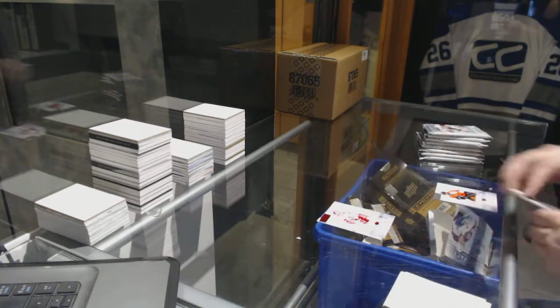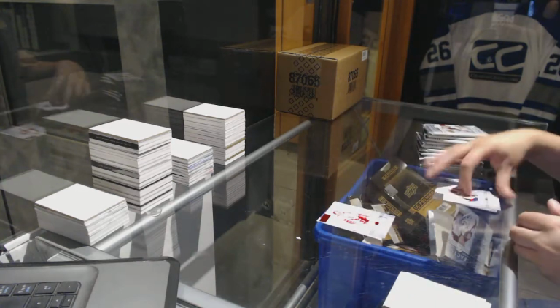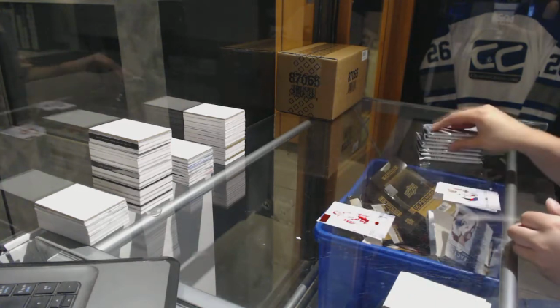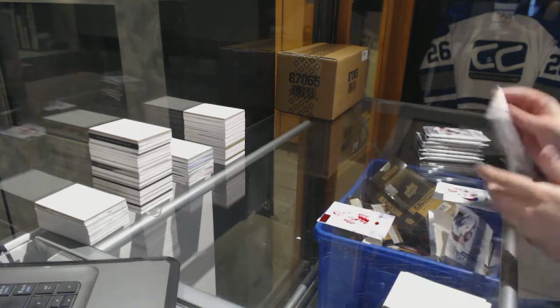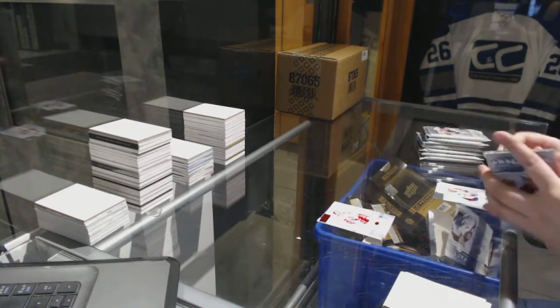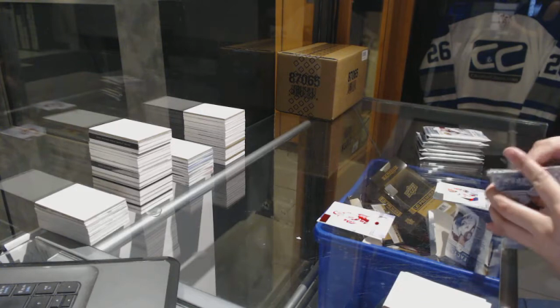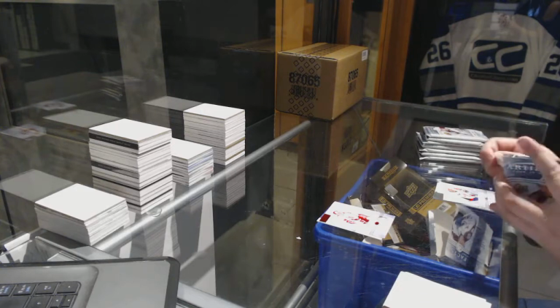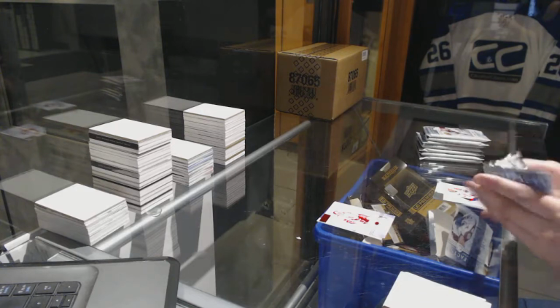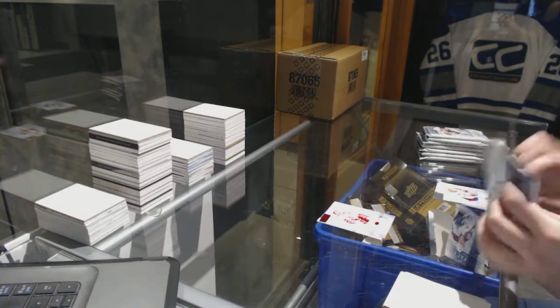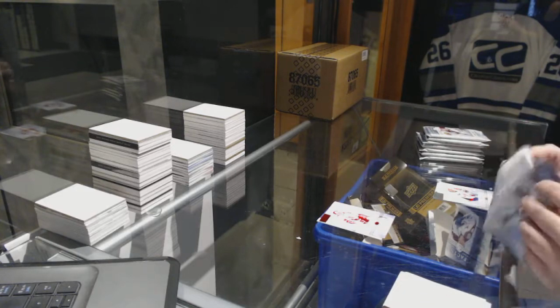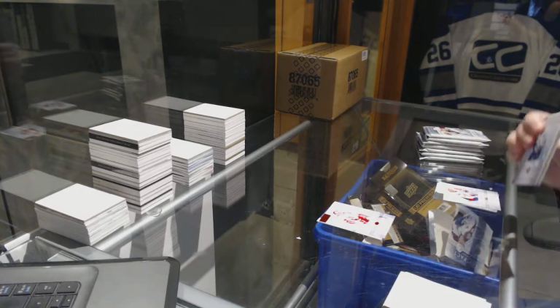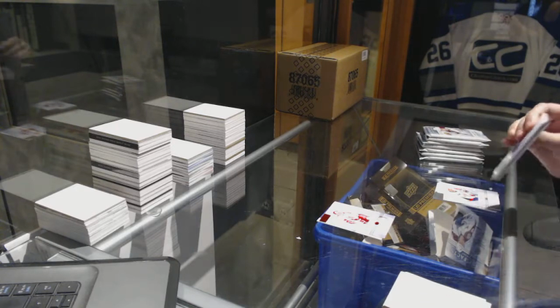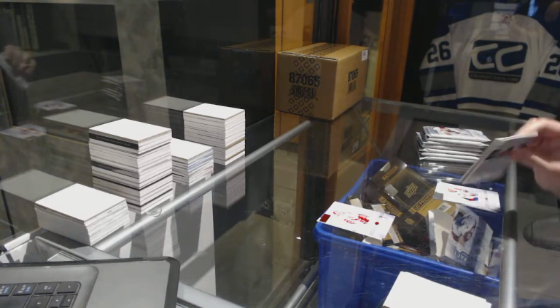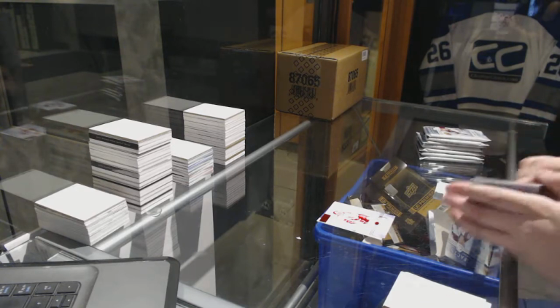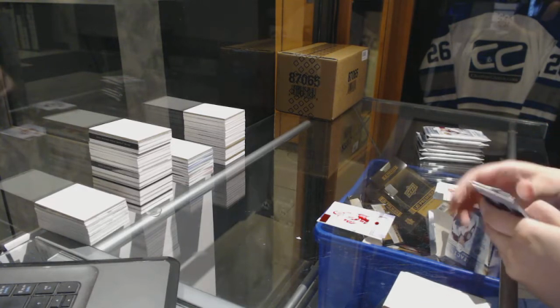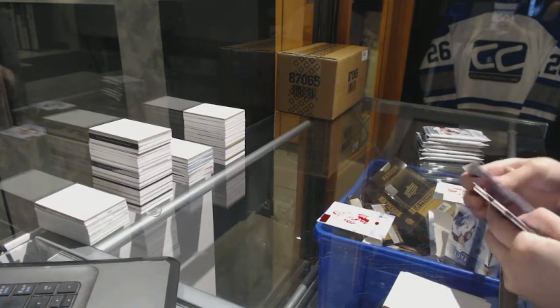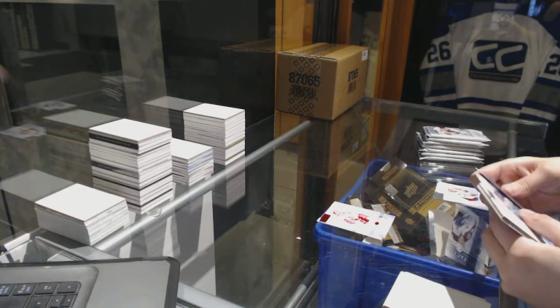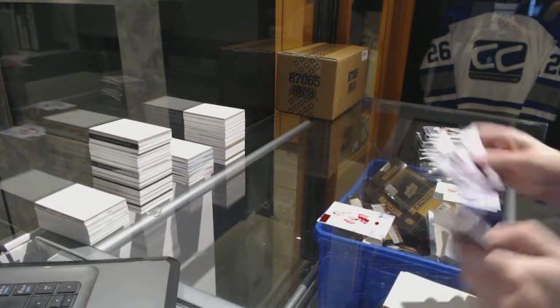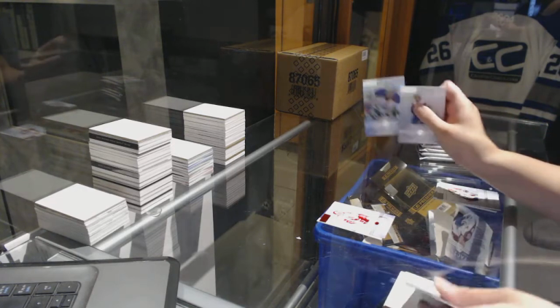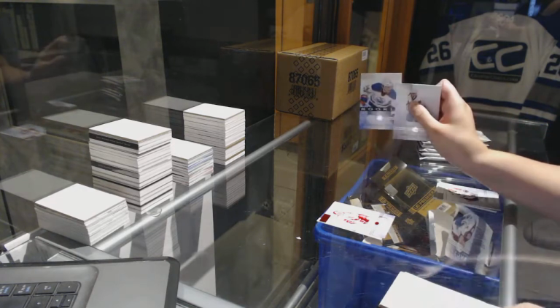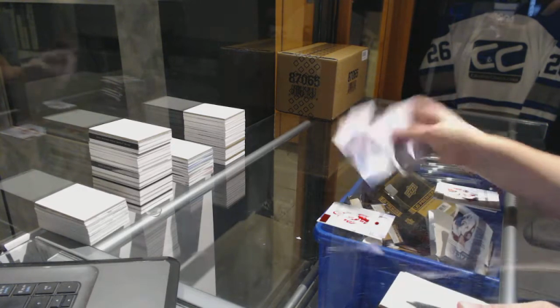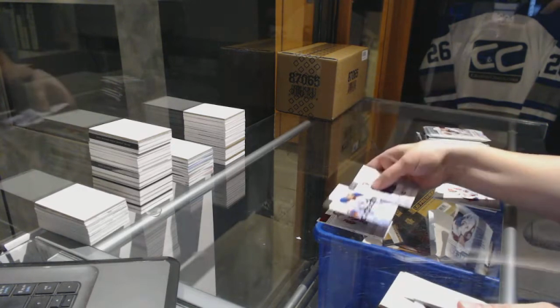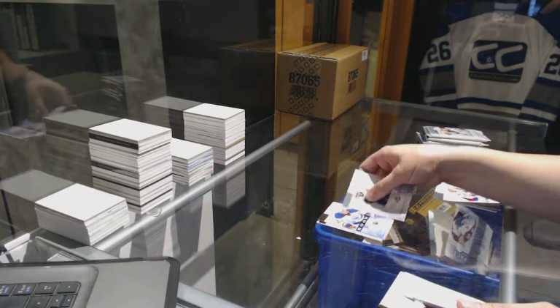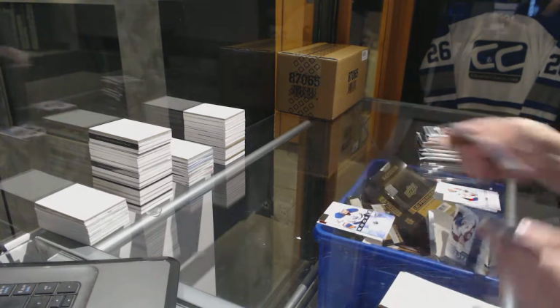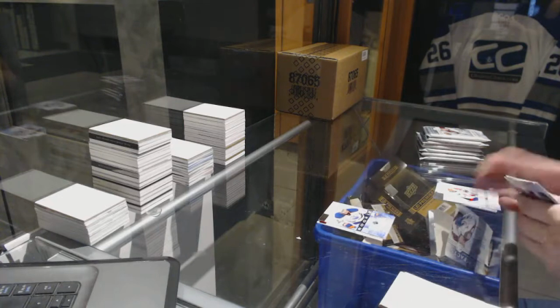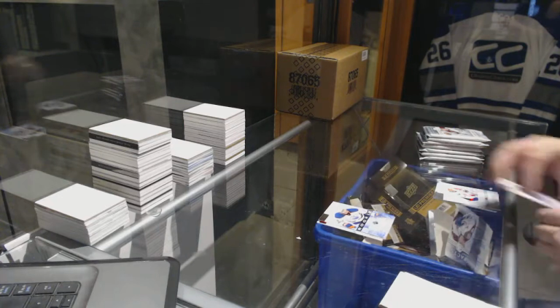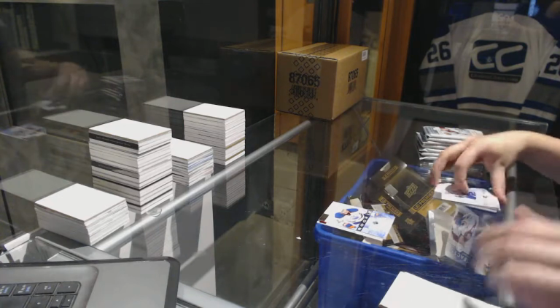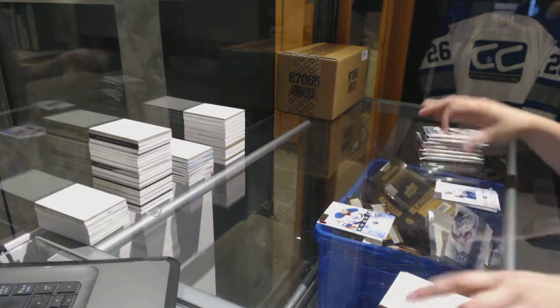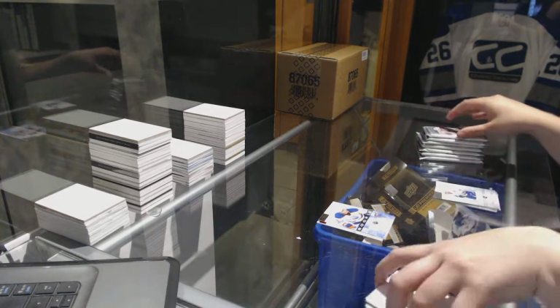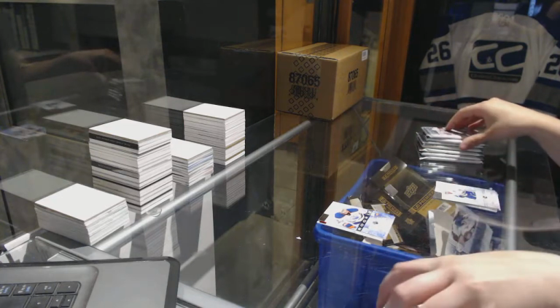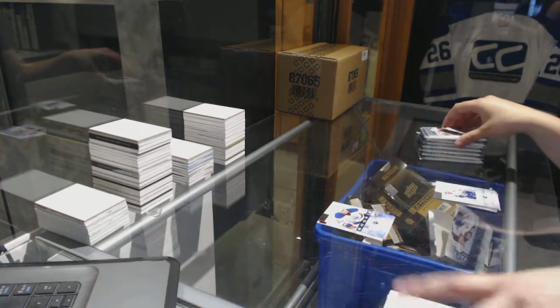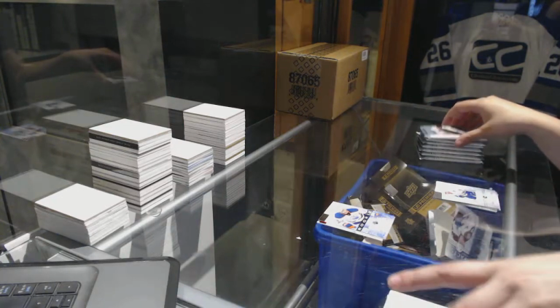Chris Proger, numbered to 599. Rookie numbered to 999 for the Edmonton Oilers — Oscar Klefbom.